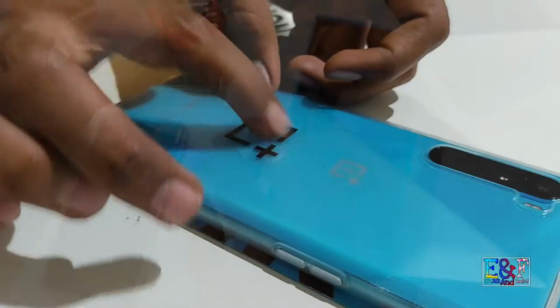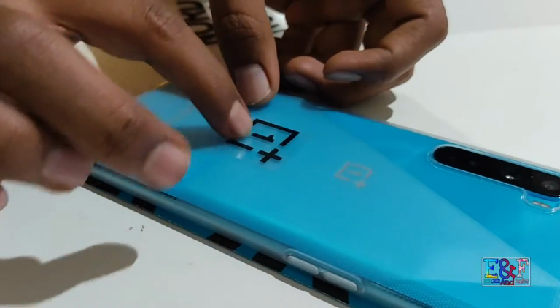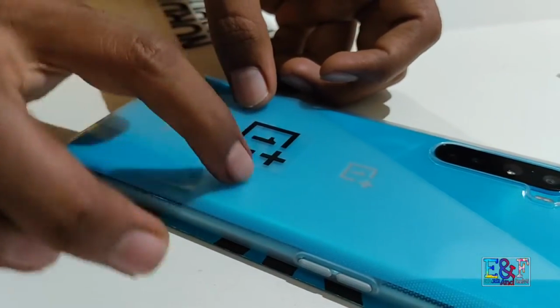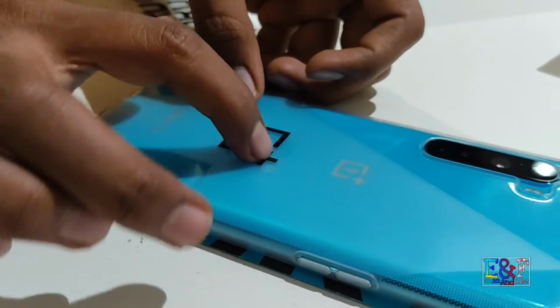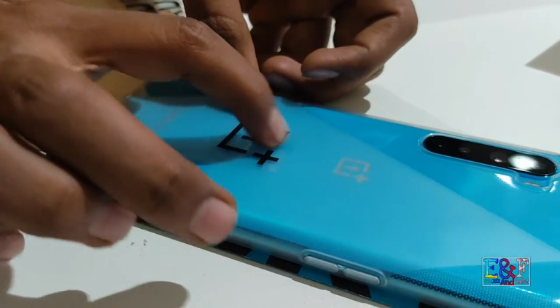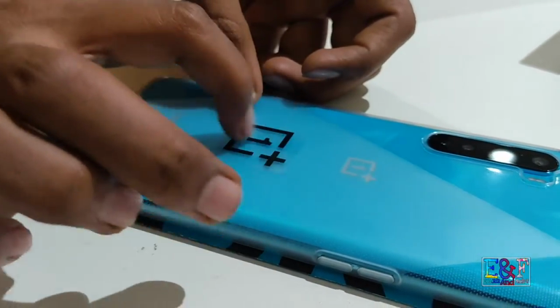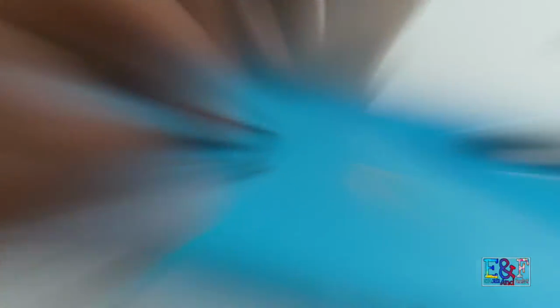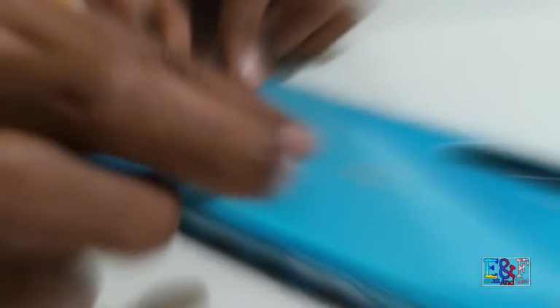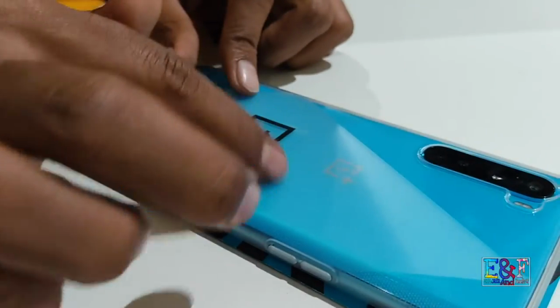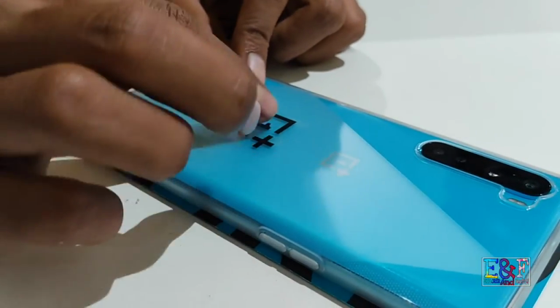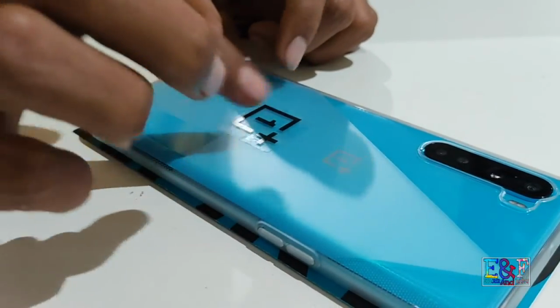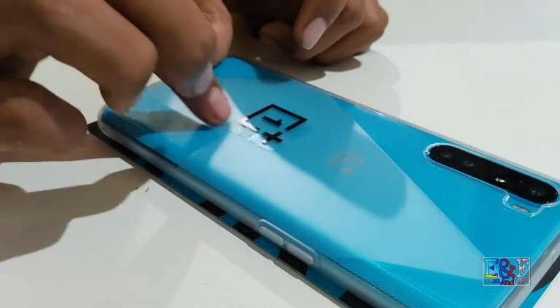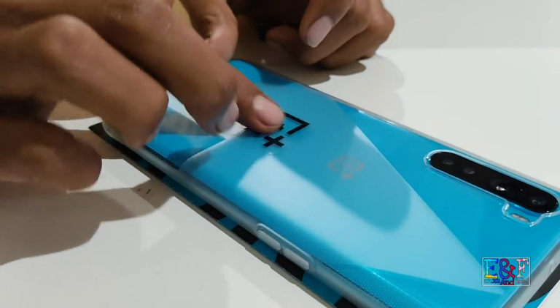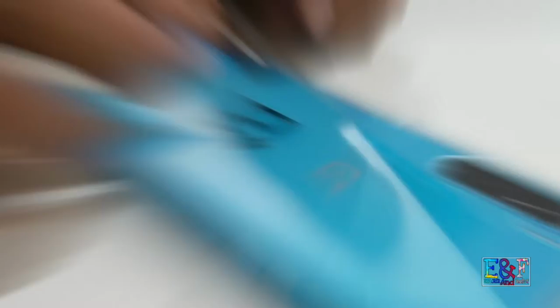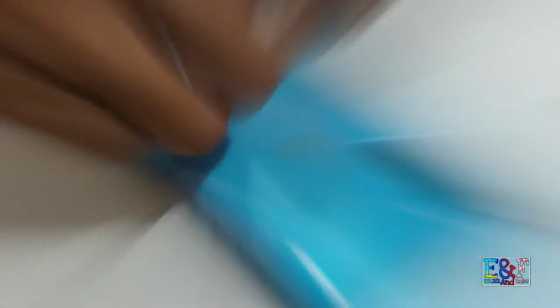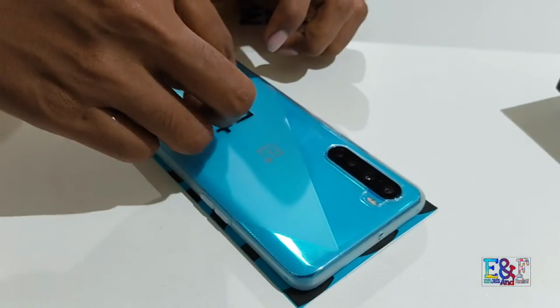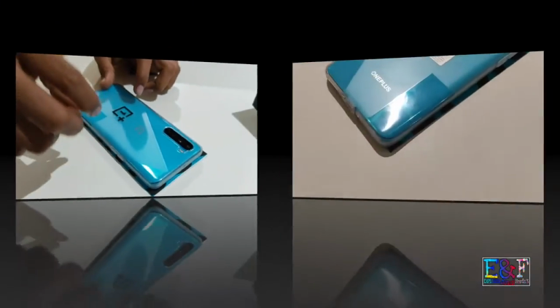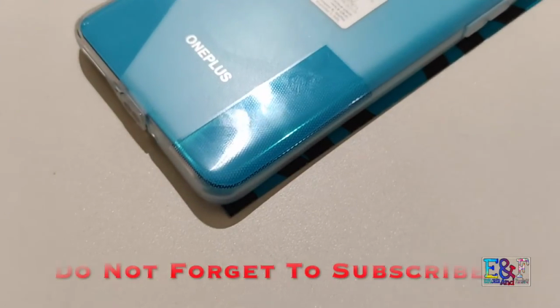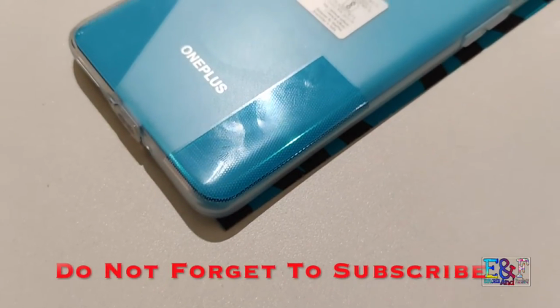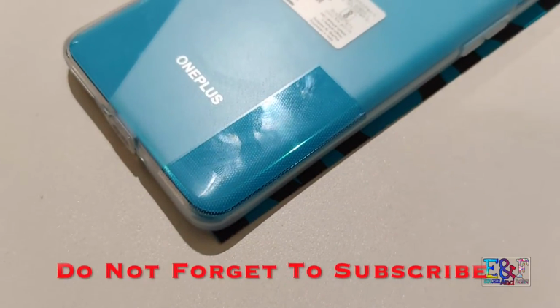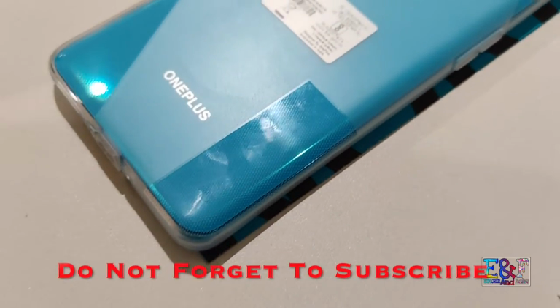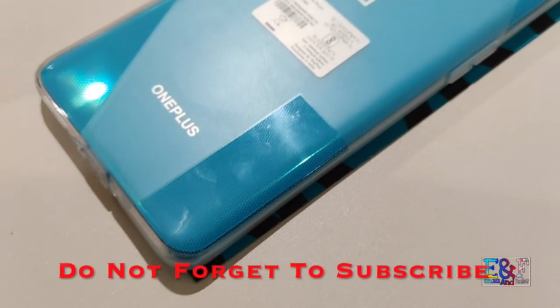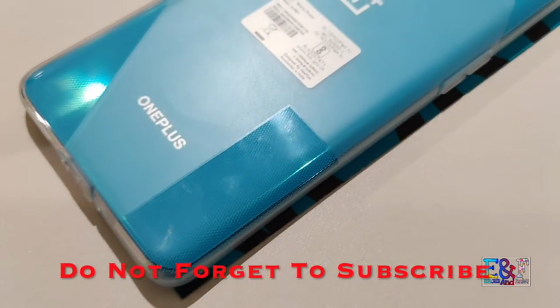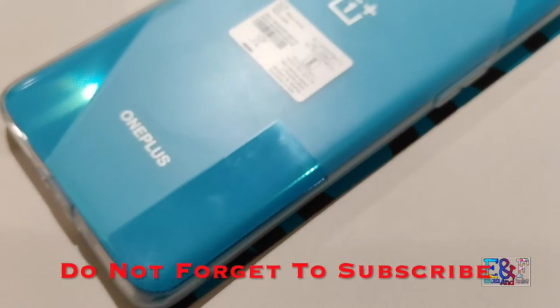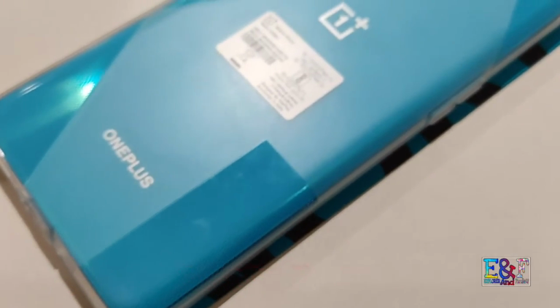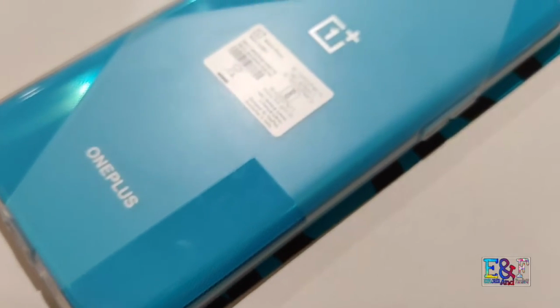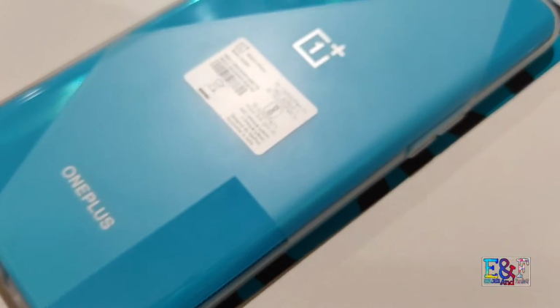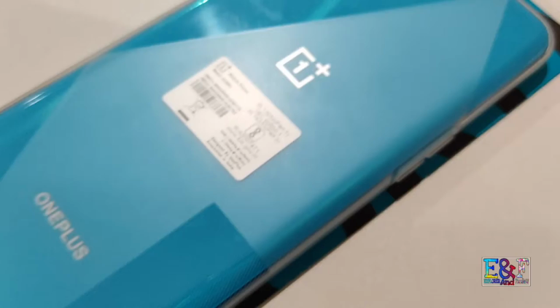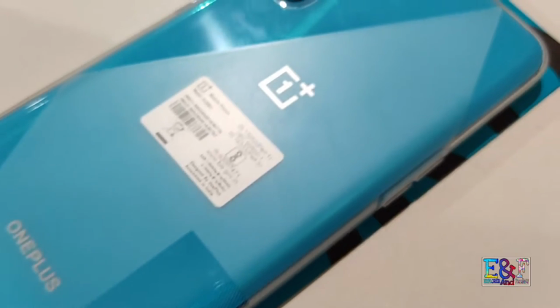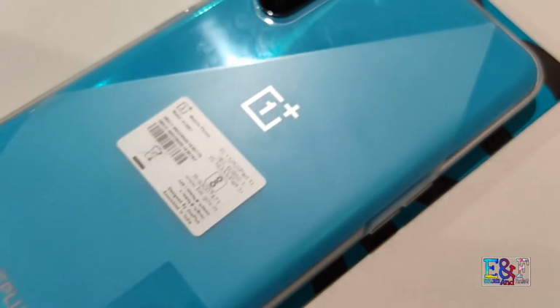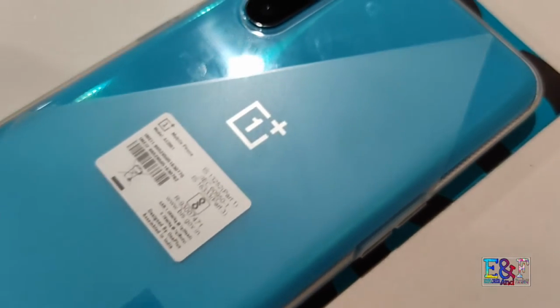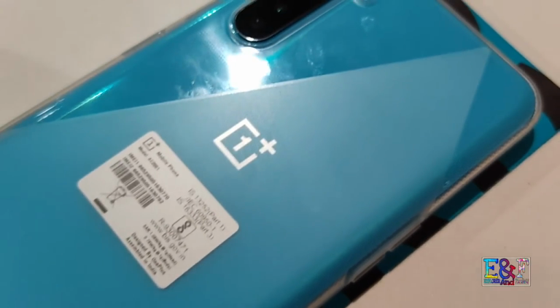Now let's talk about the specs. This phone comes in color variants — you may get gray and blue marble. It comes with four cameras on the back side. Now let's go through the camera specifications. On the top you have a white megapixel sensor.